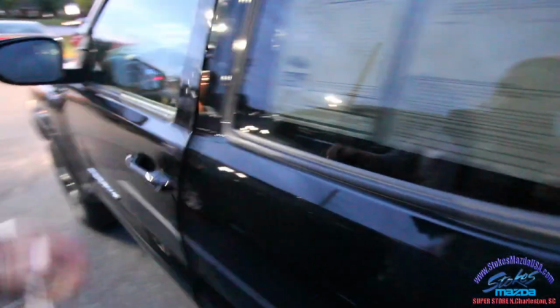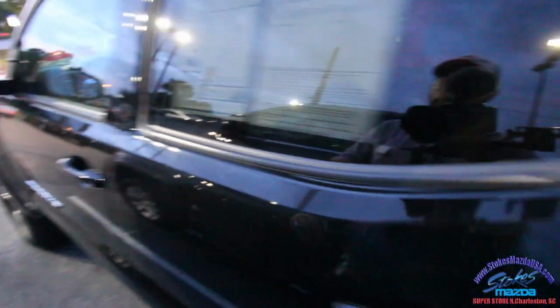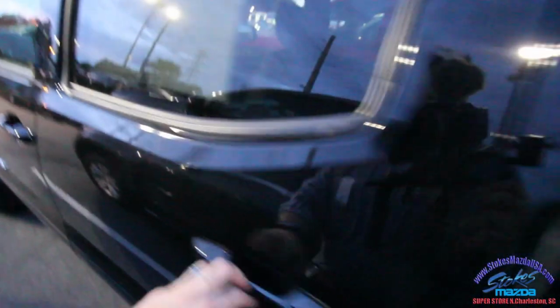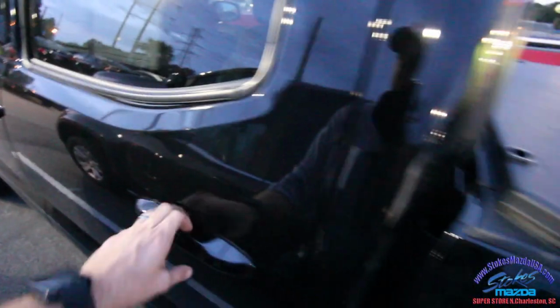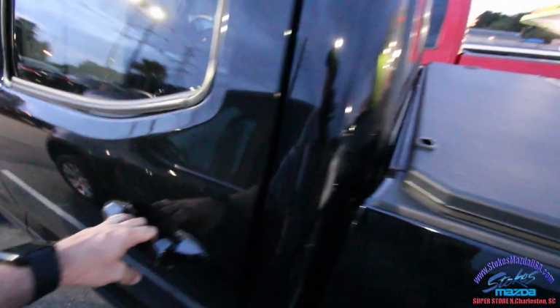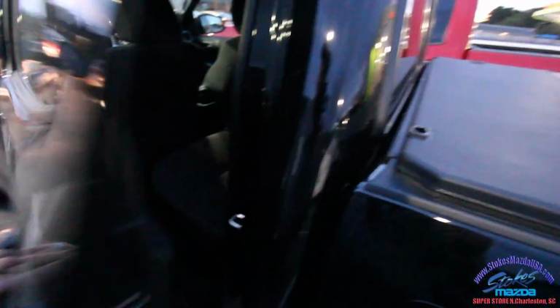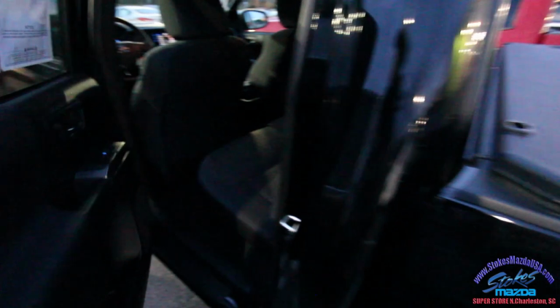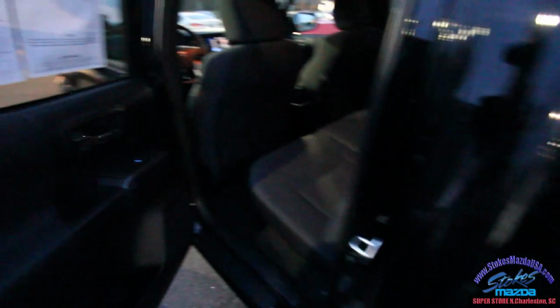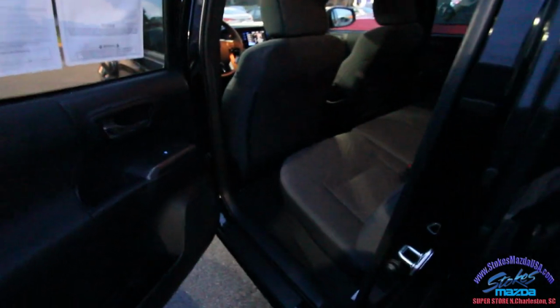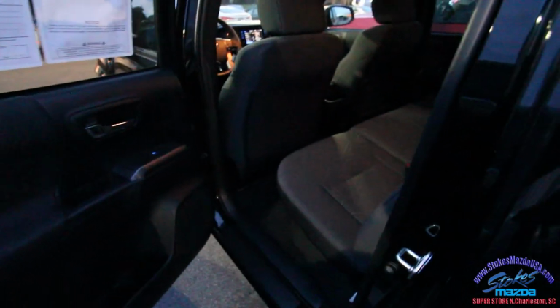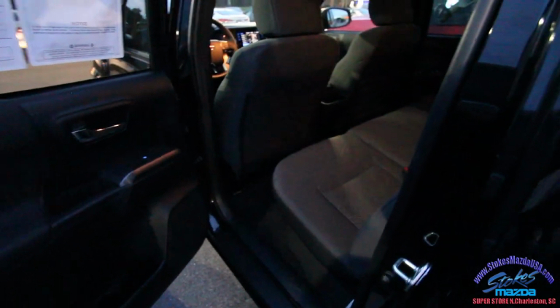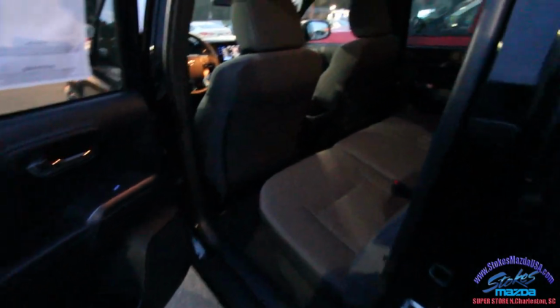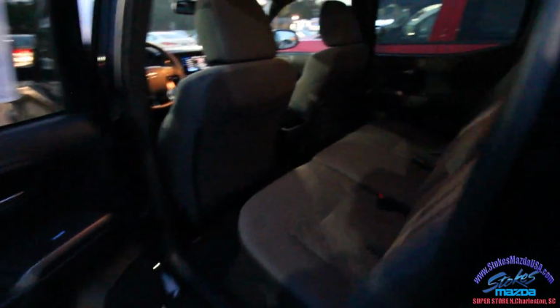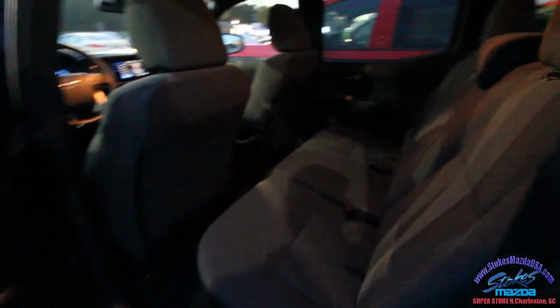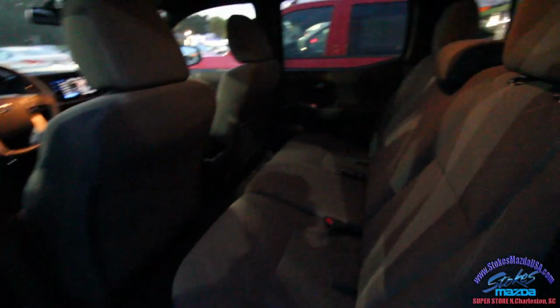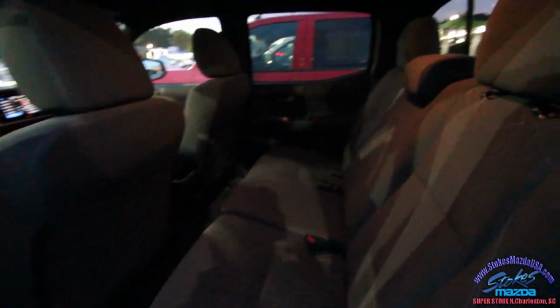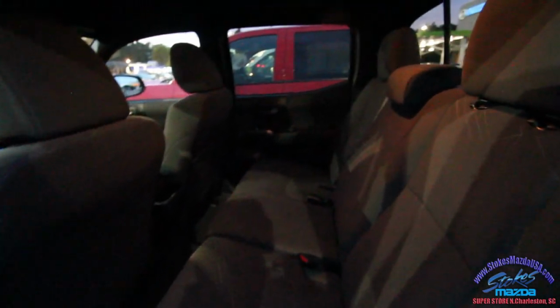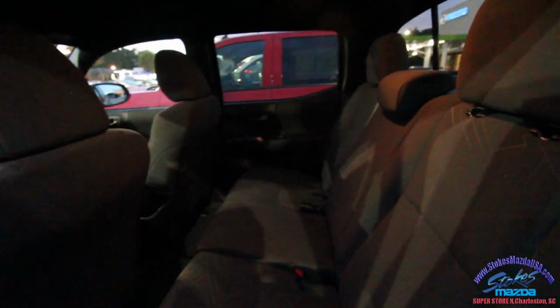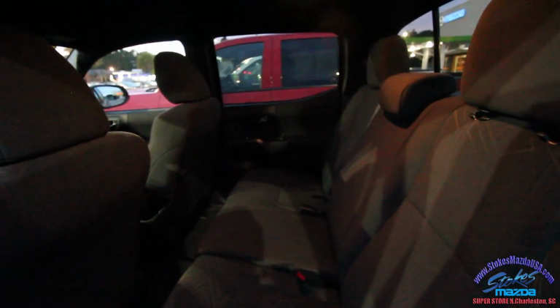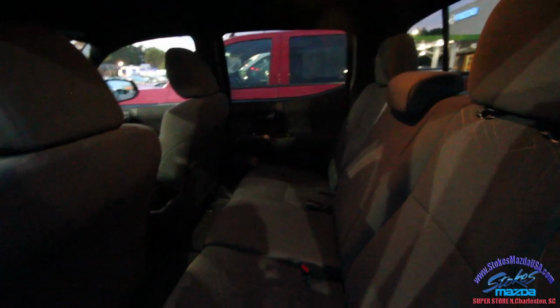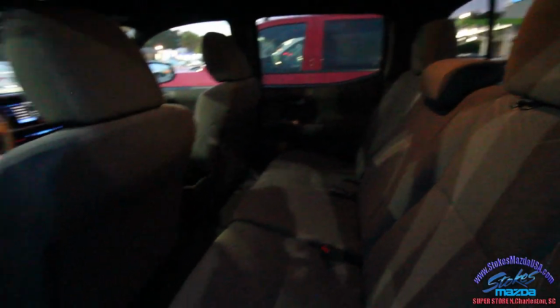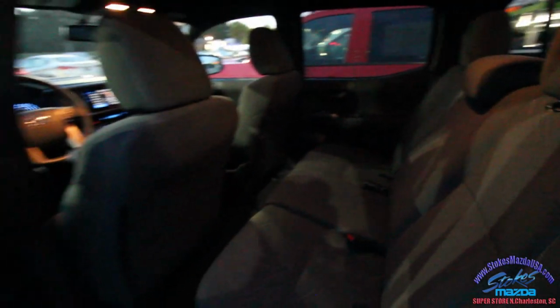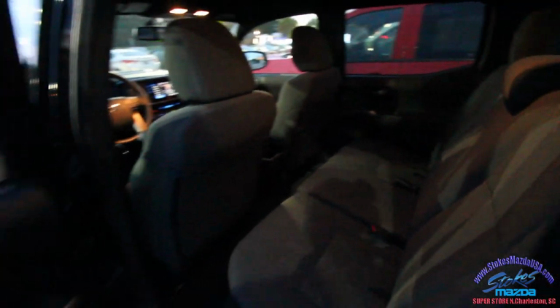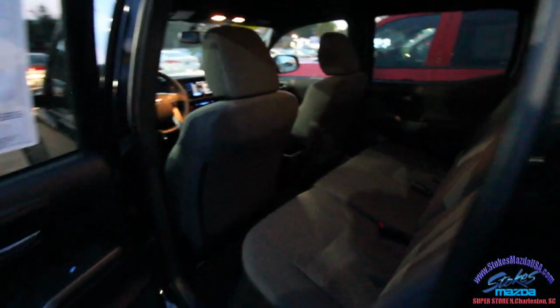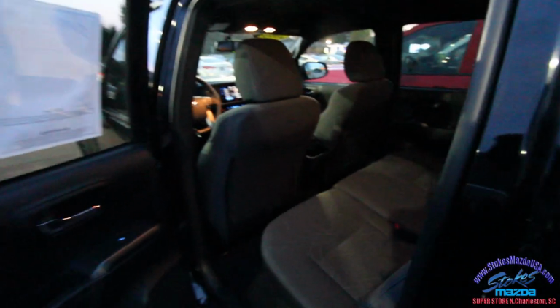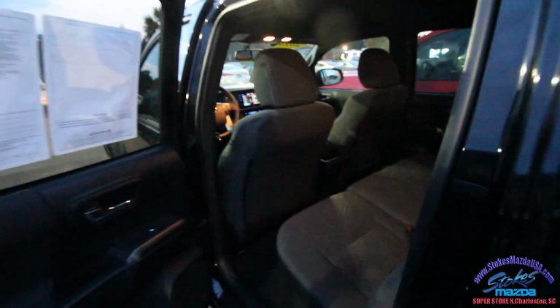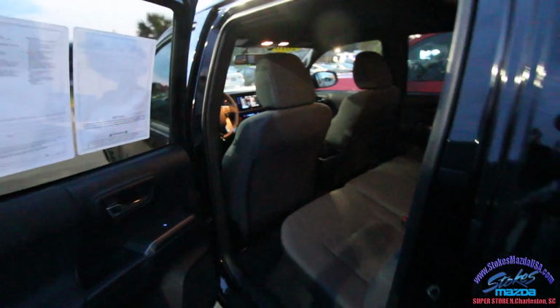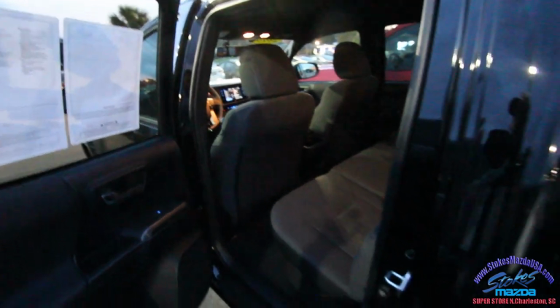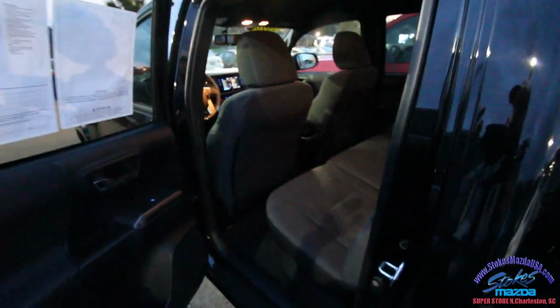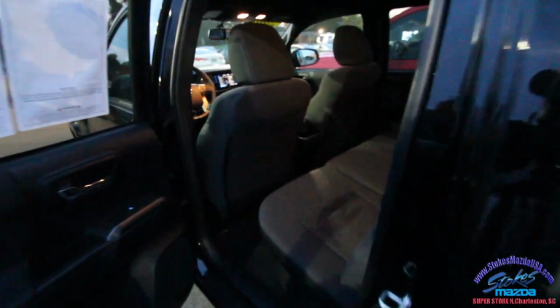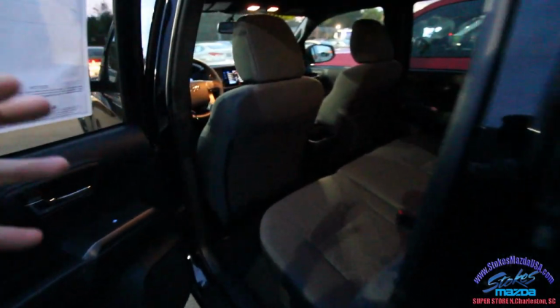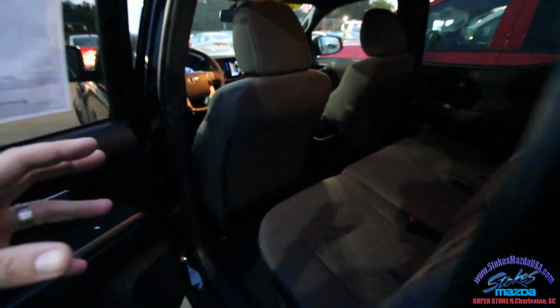Let's go ahead and open up the back — you got some good room back here.